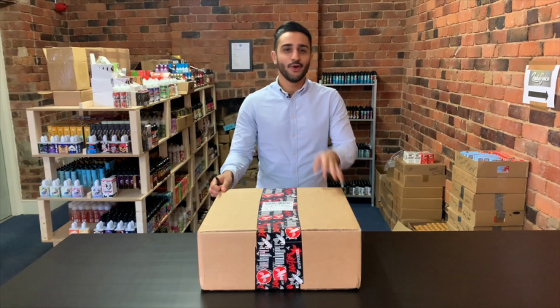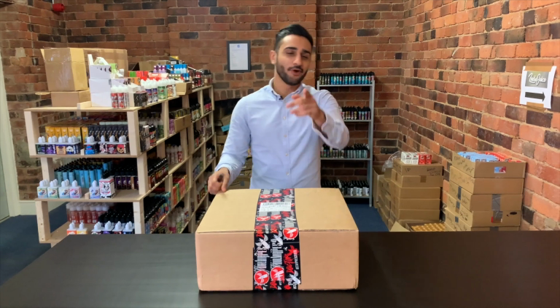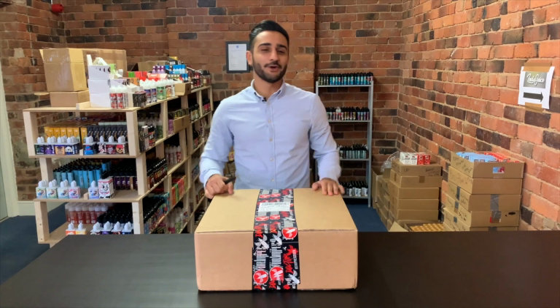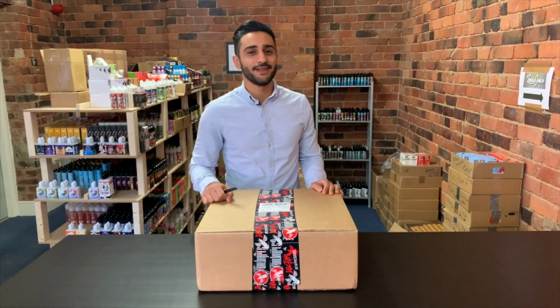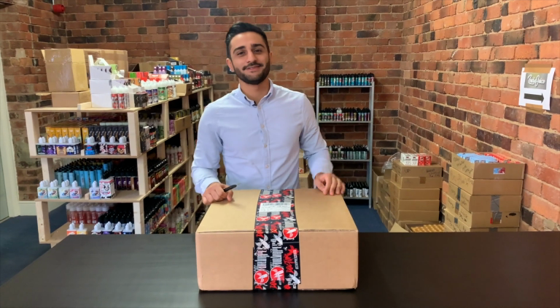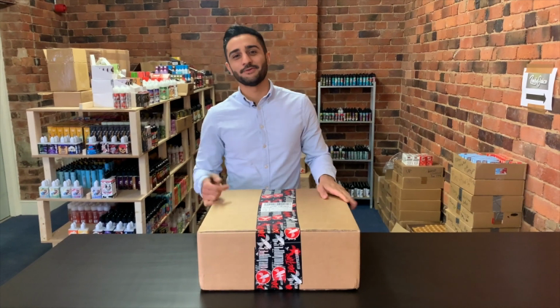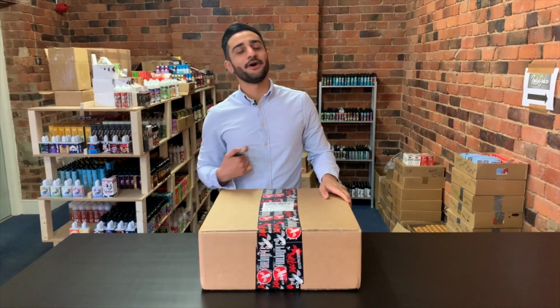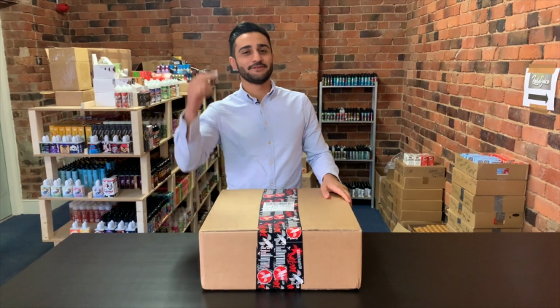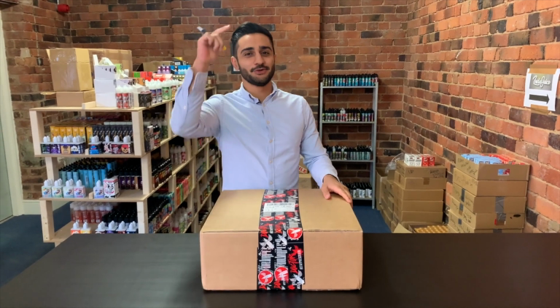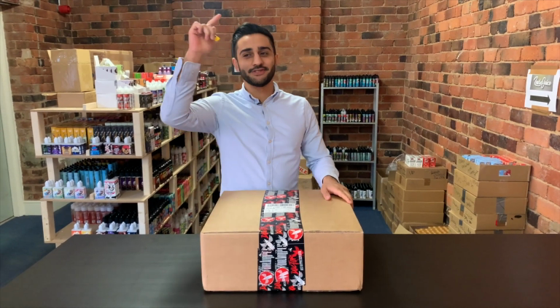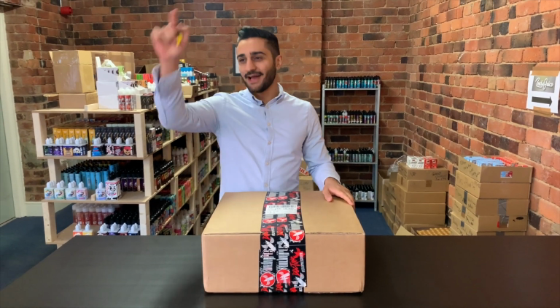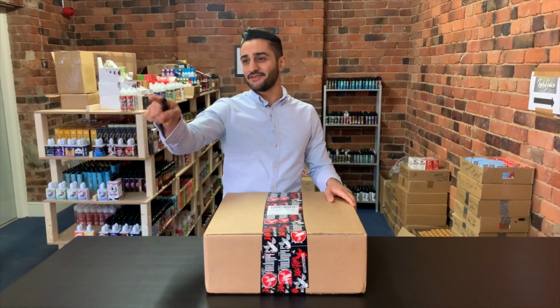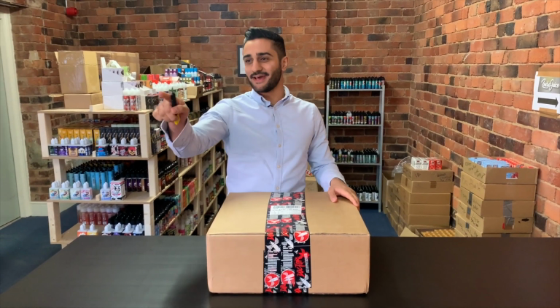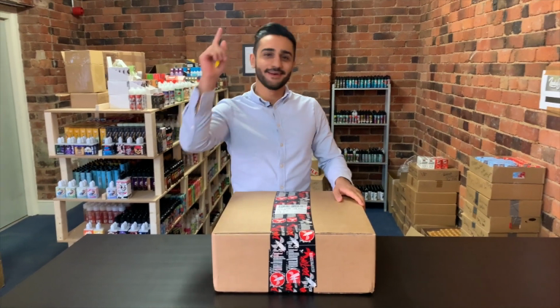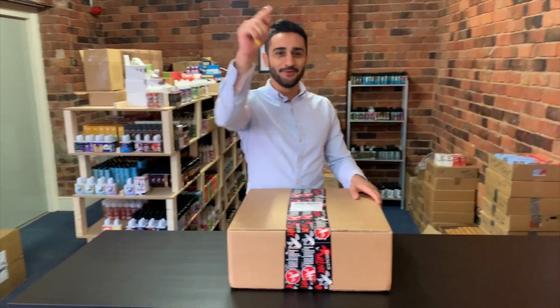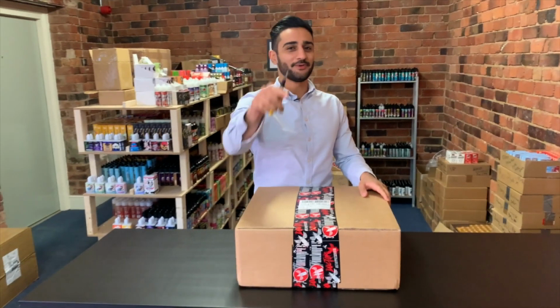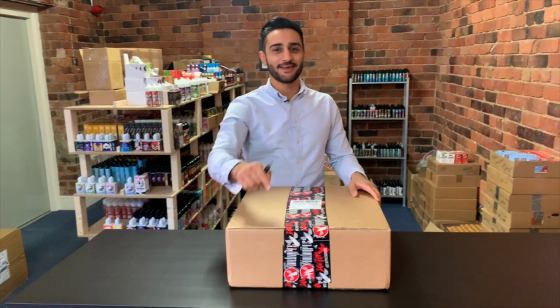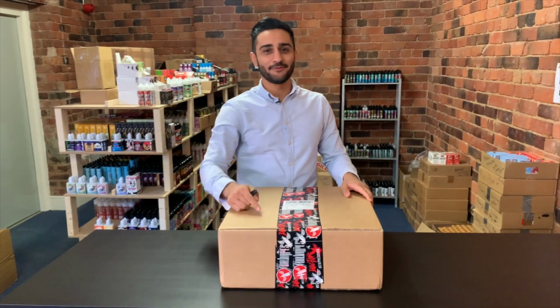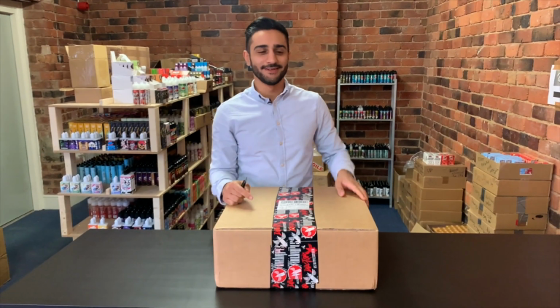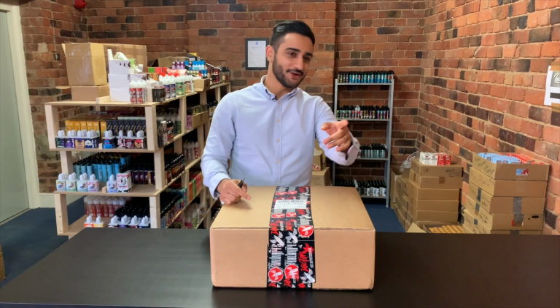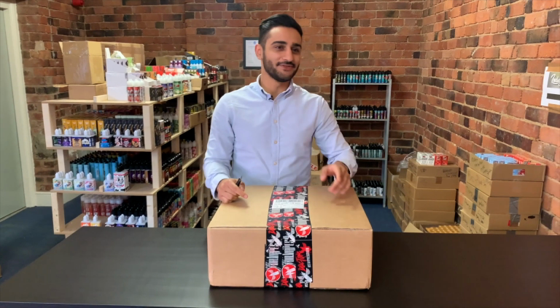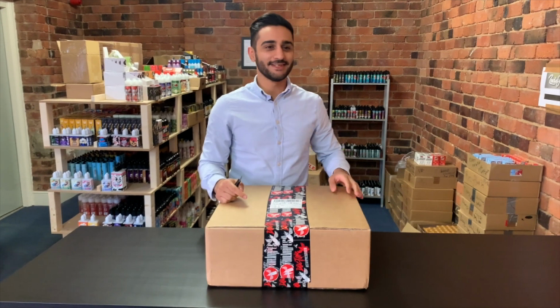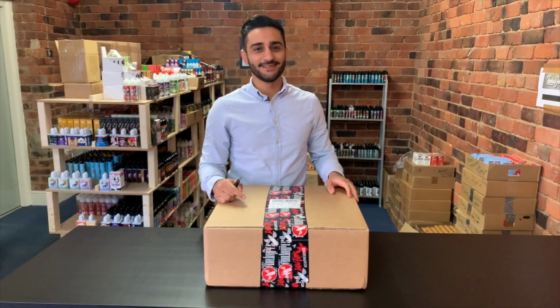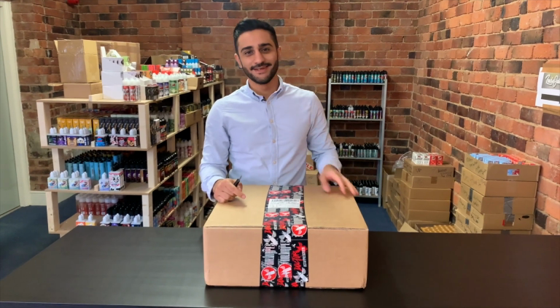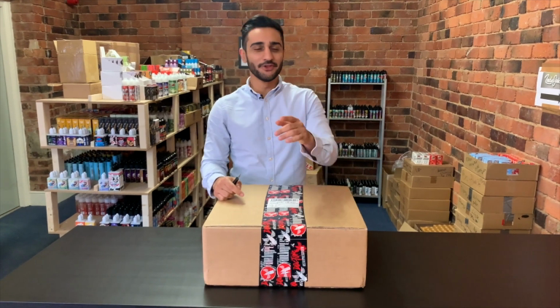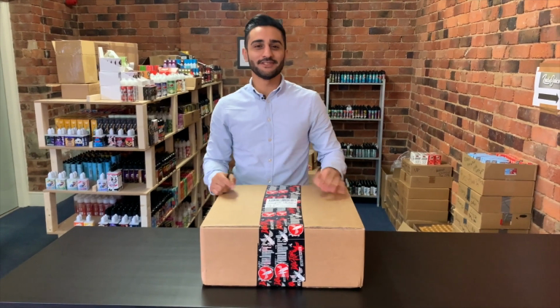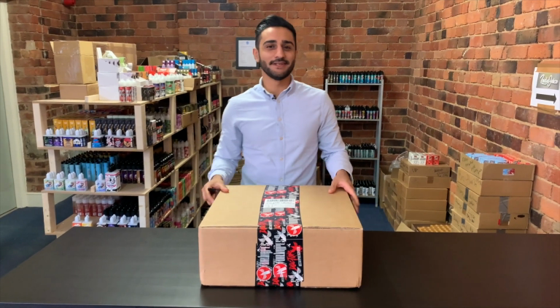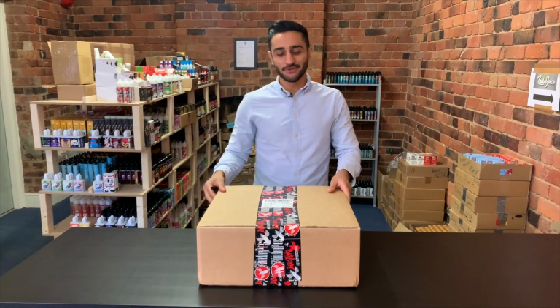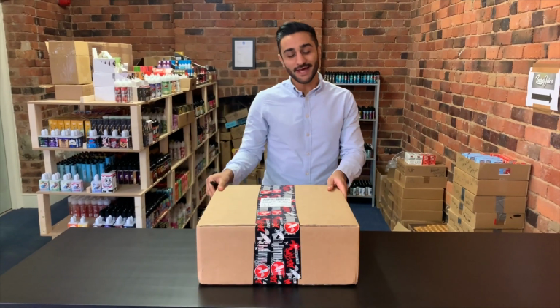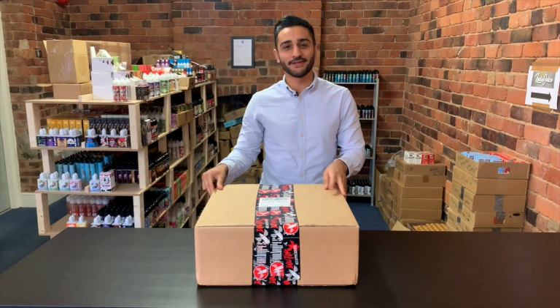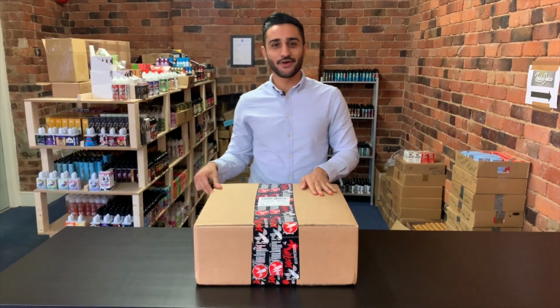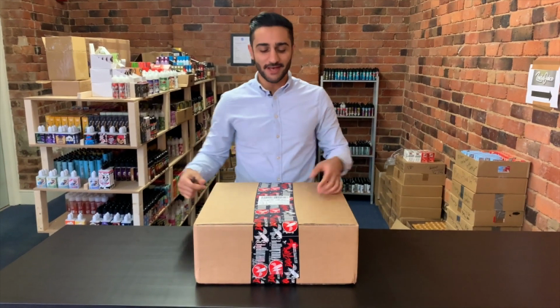What is going on ladies and gentlemen, my name is George, Hack's over there, Martin's behind the camera, Charlie's visiting. You'll know us as IndieJuice — that is our Instagram tag.